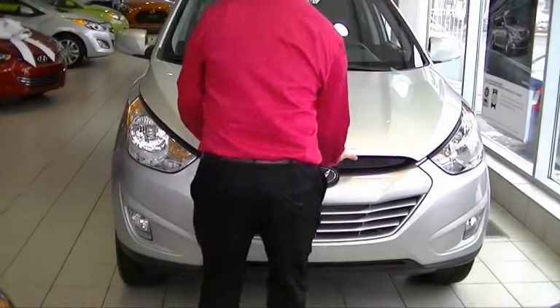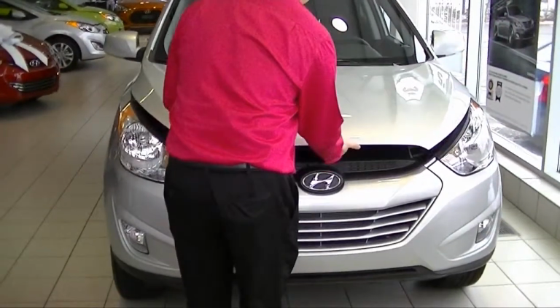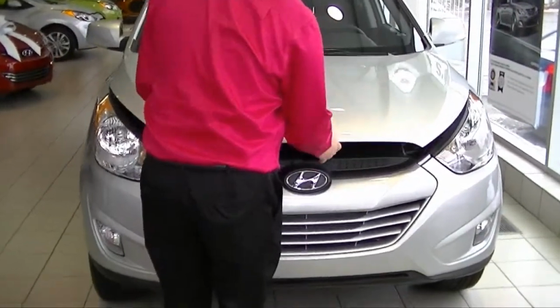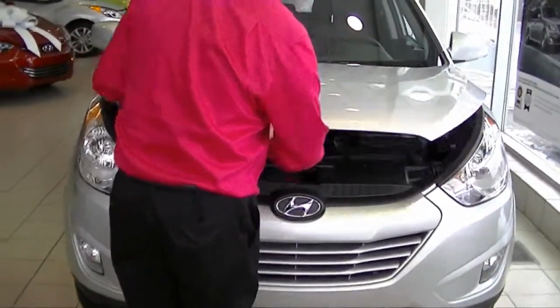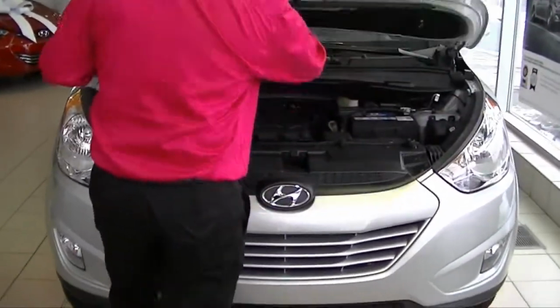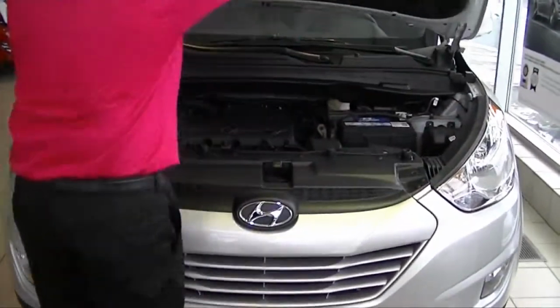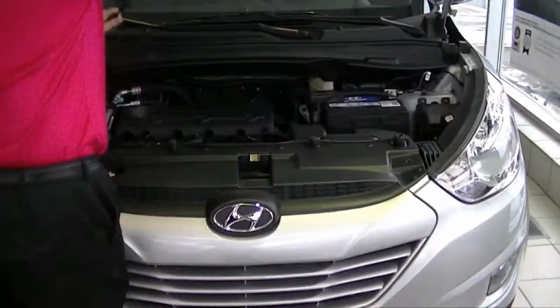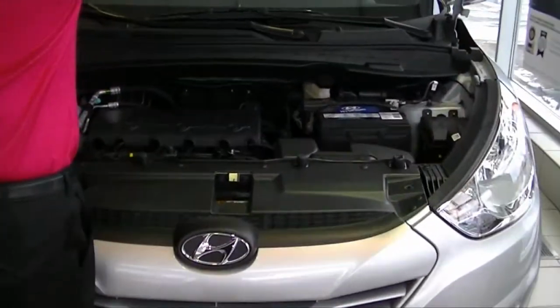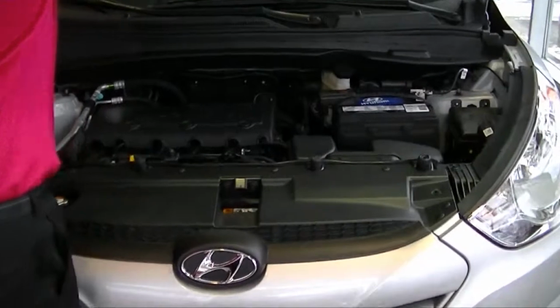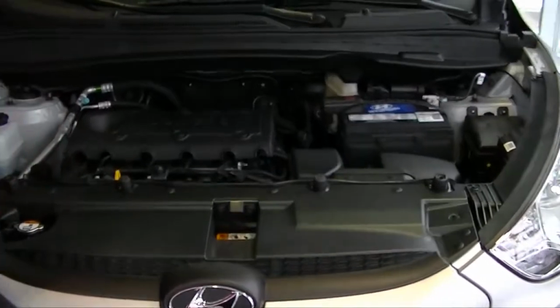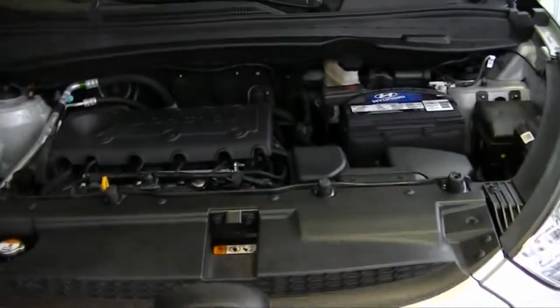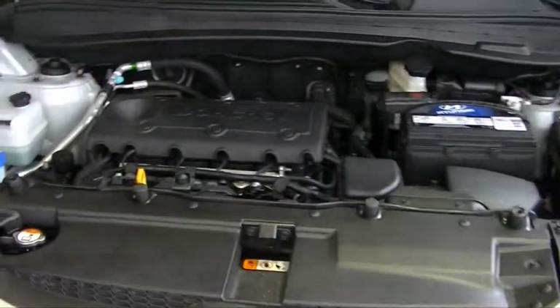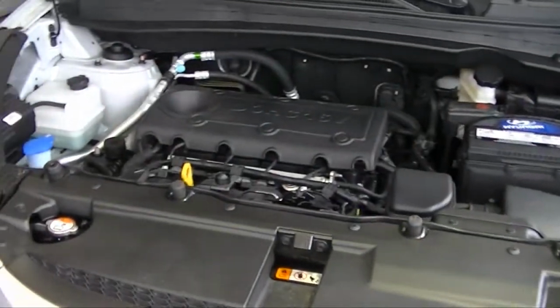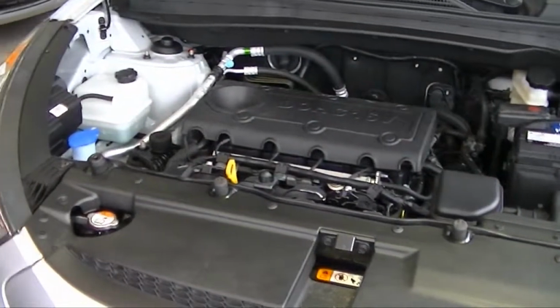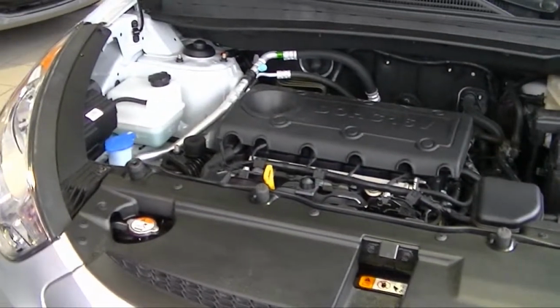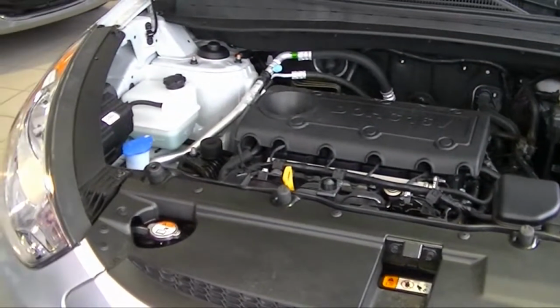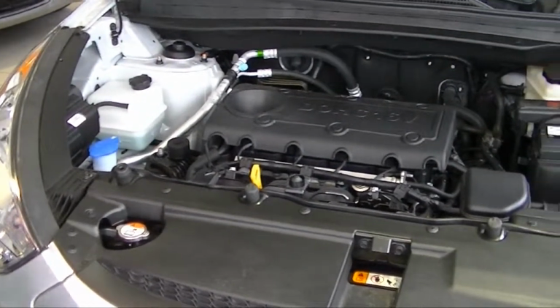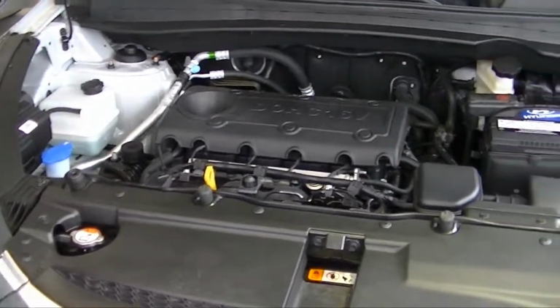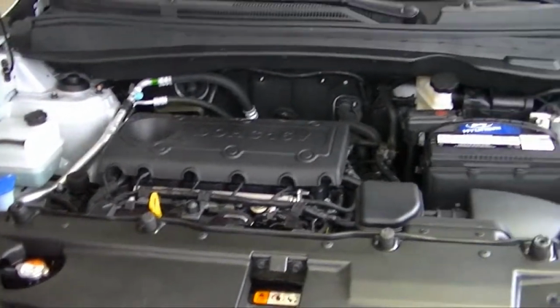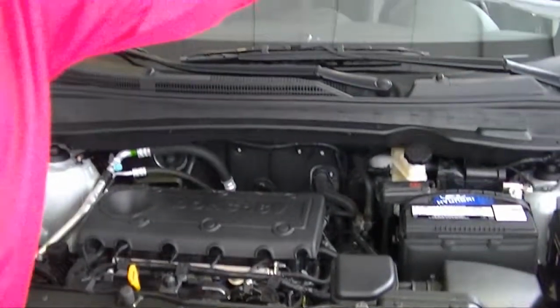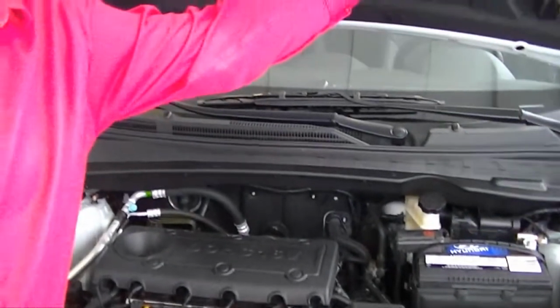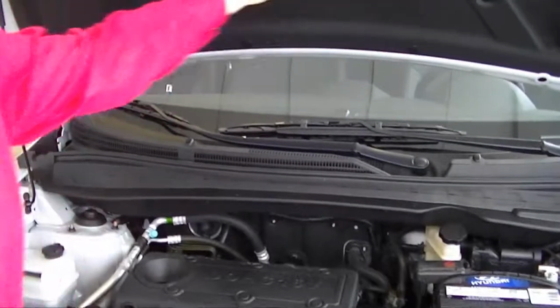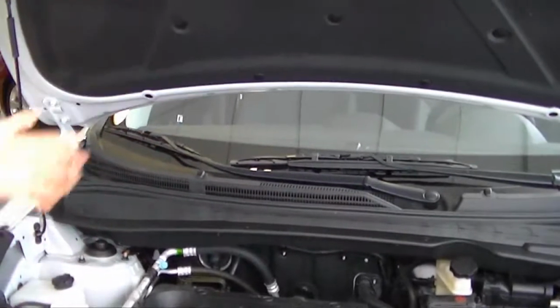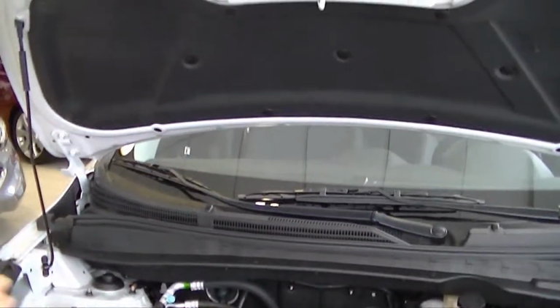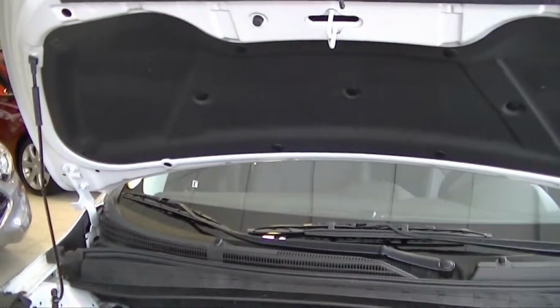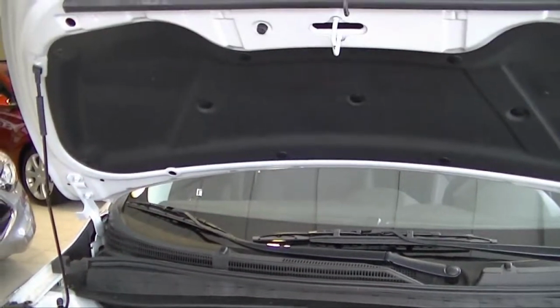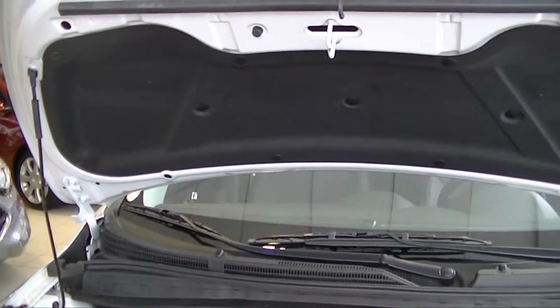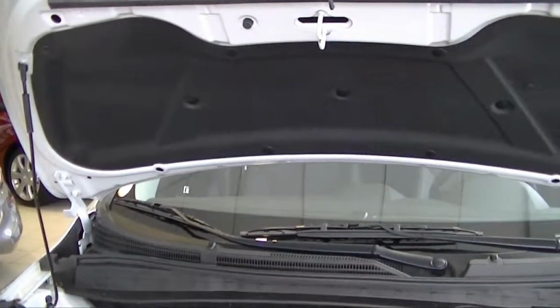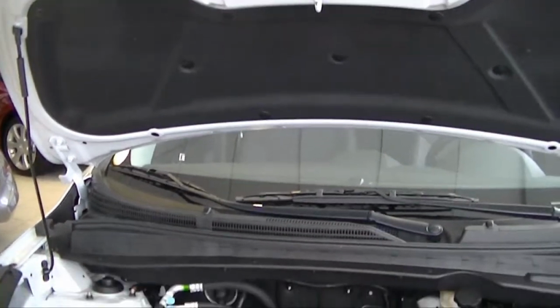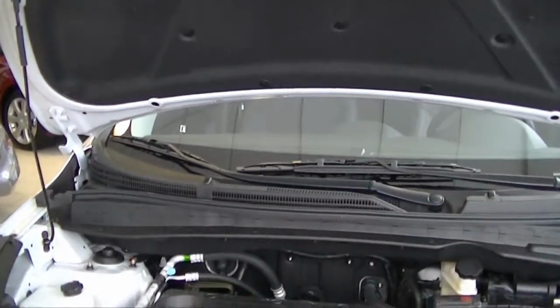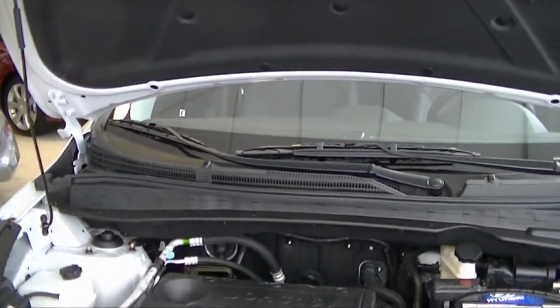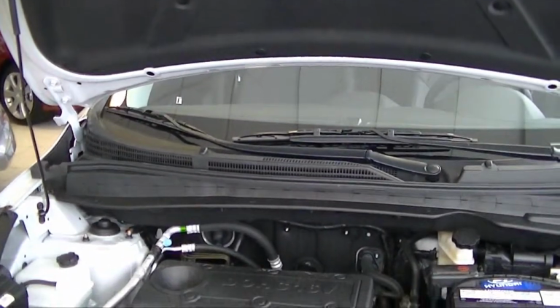So we're going to start here under the hood. A couple of things that I like to show people under the hood is, of course, you get a sound insulation barrier here. It helps reduce road and engine noise that you would hear in the cabin.